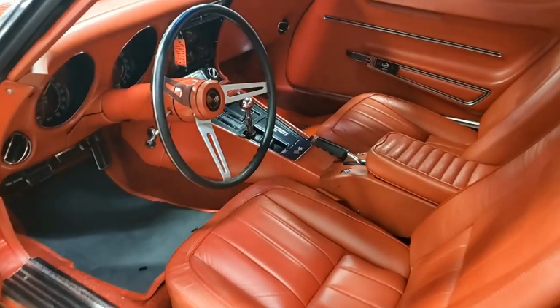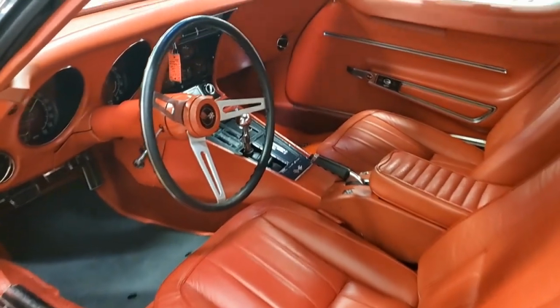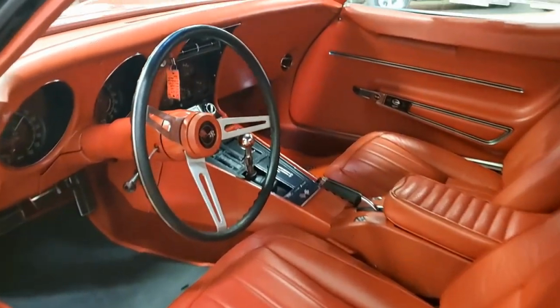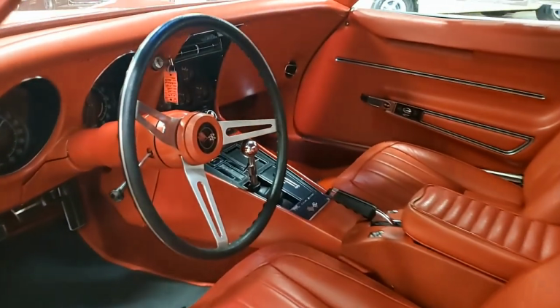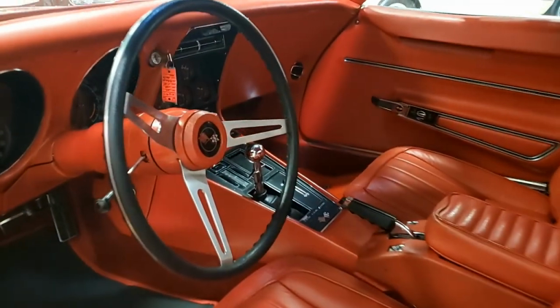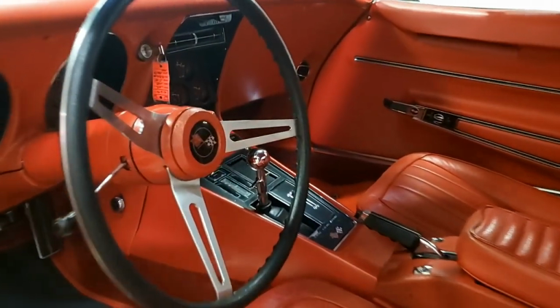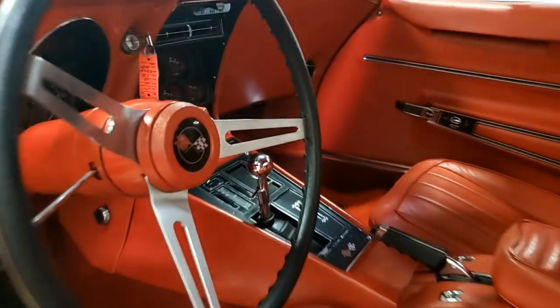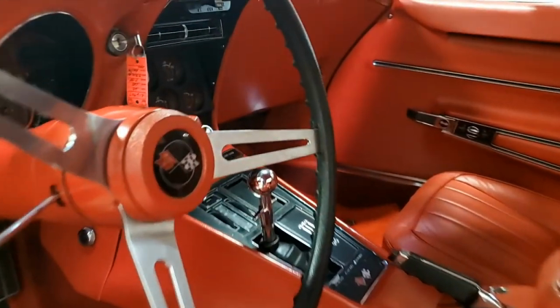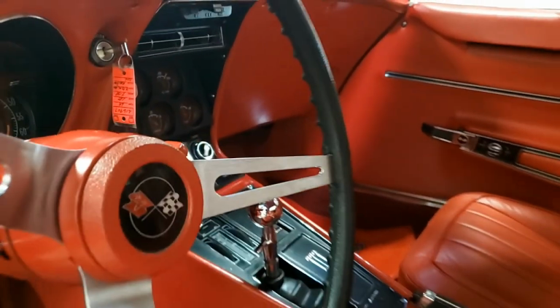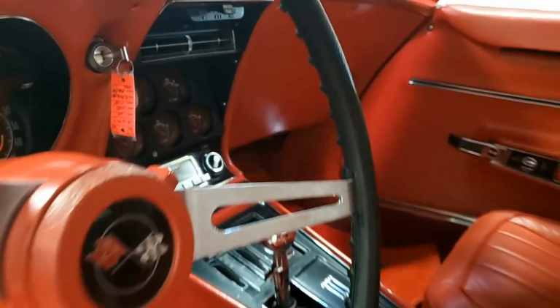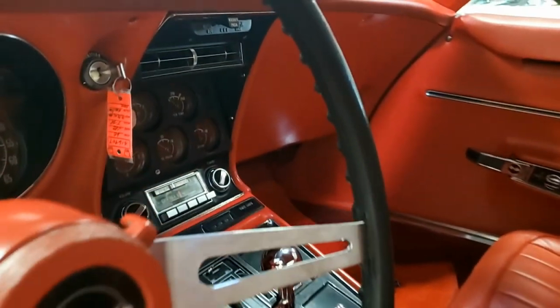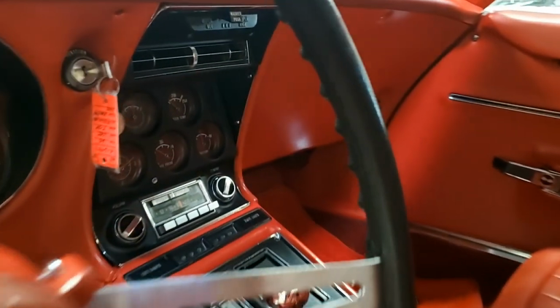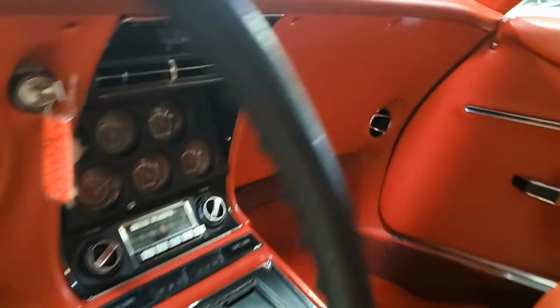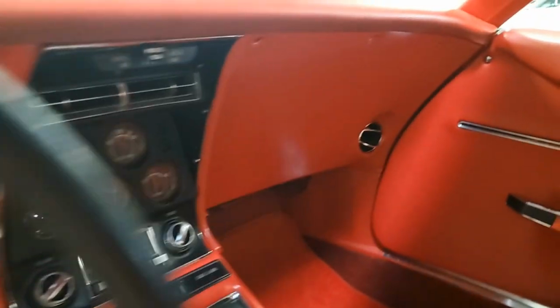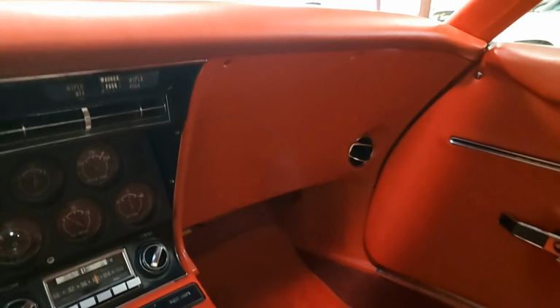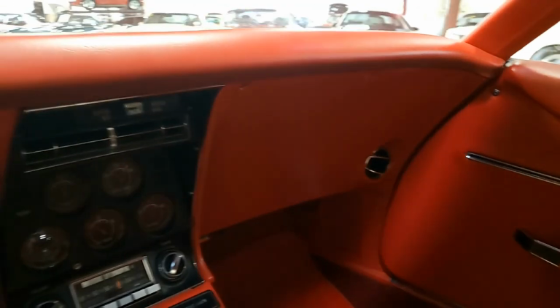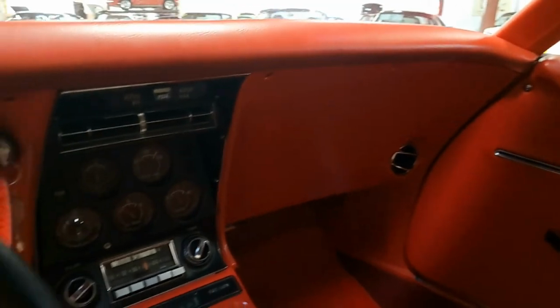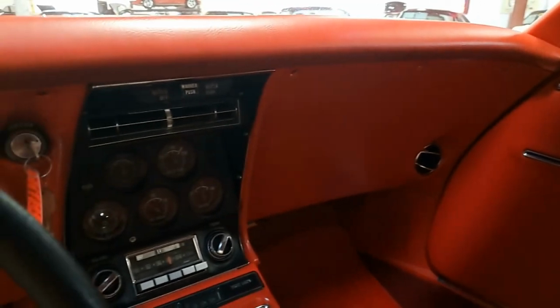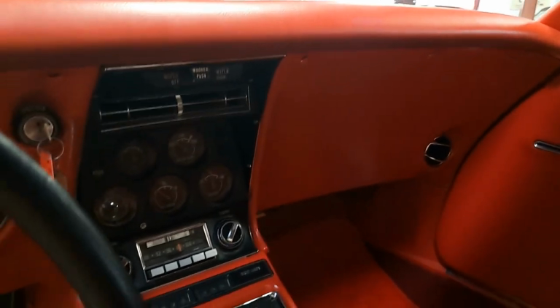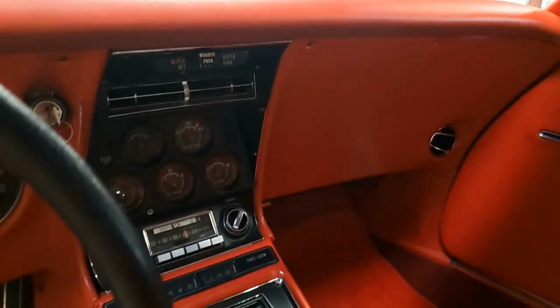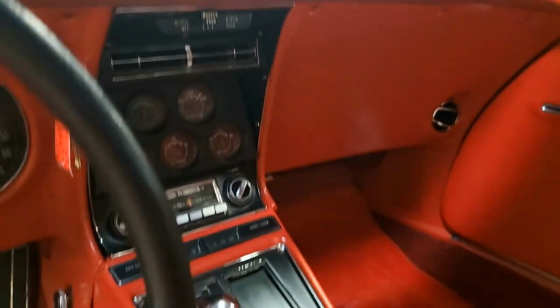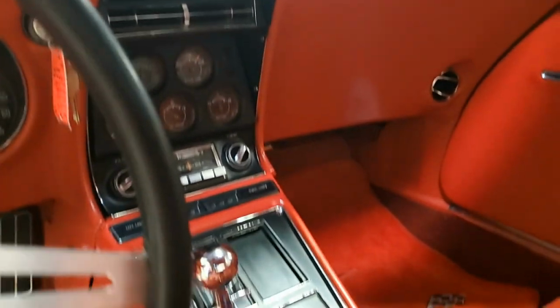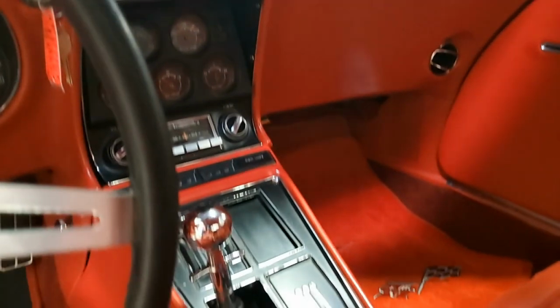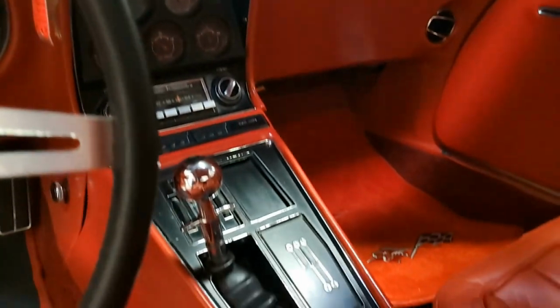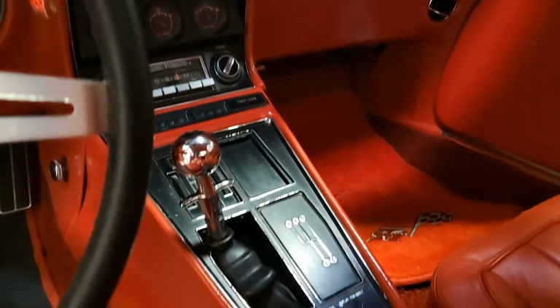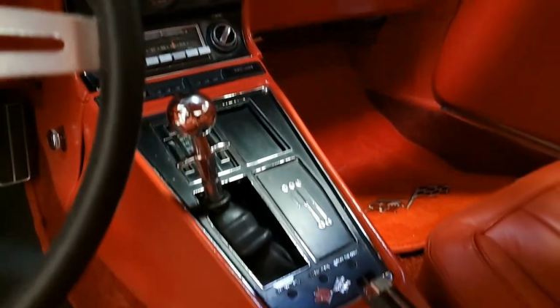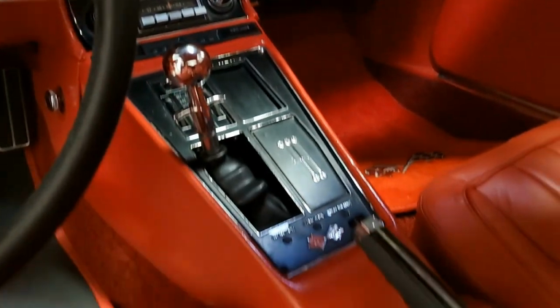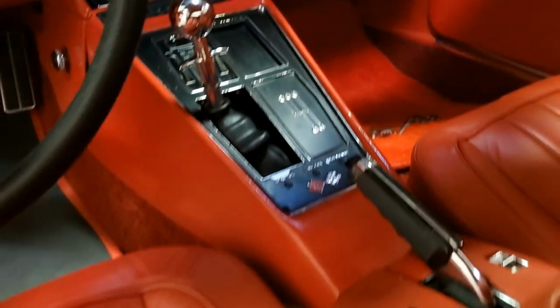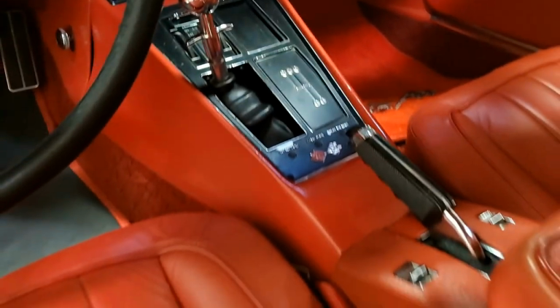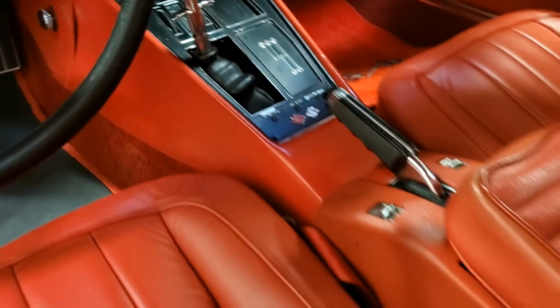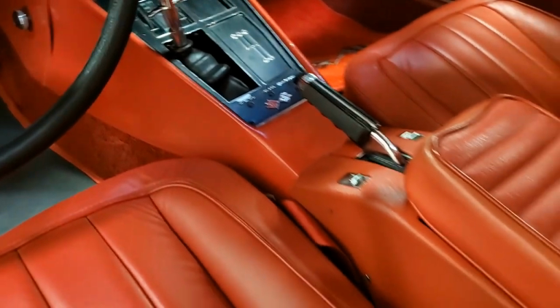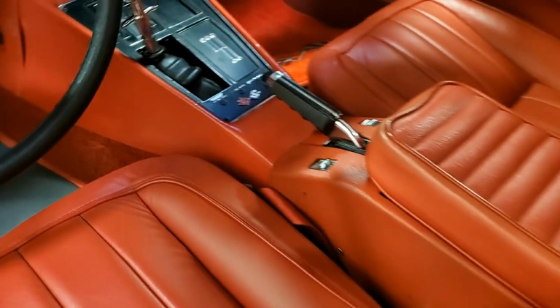The interior additions to this car include a 1969 to '75 style steering wheel and Lloyd cut pile floor mats with the cross flag logo embroidery. This is a beautiful car — you need to take a look at it. Check out the beautiful pictures here on our website.